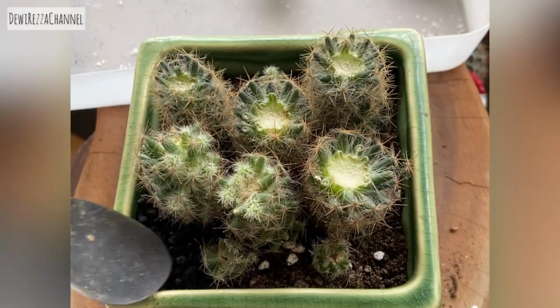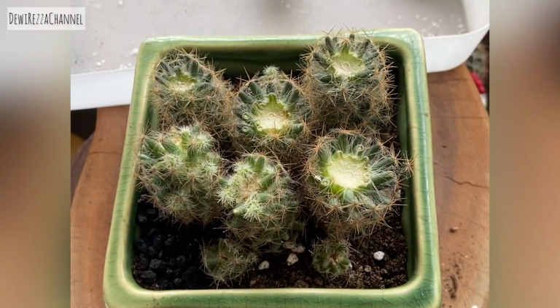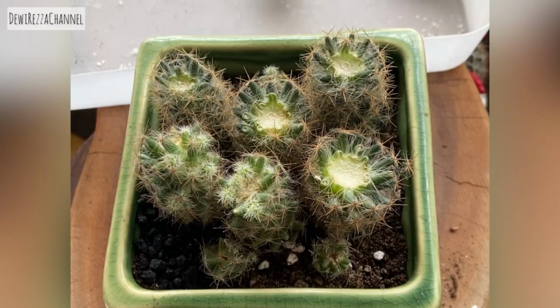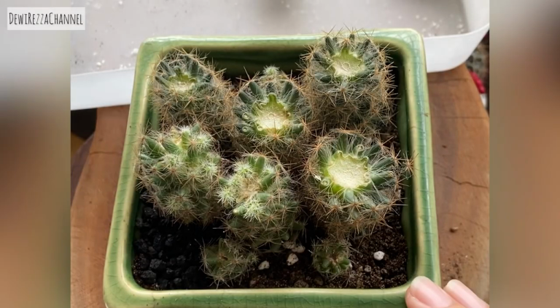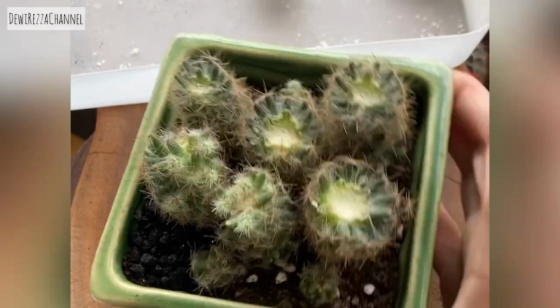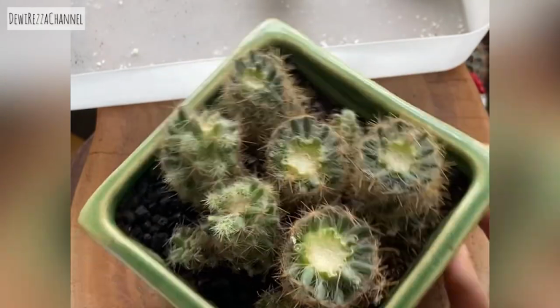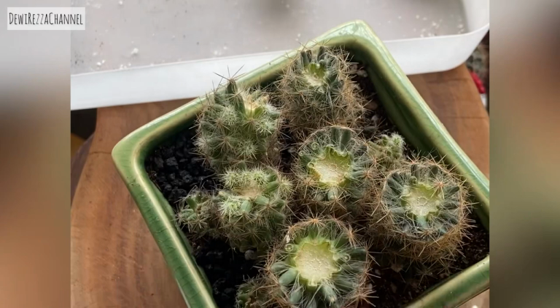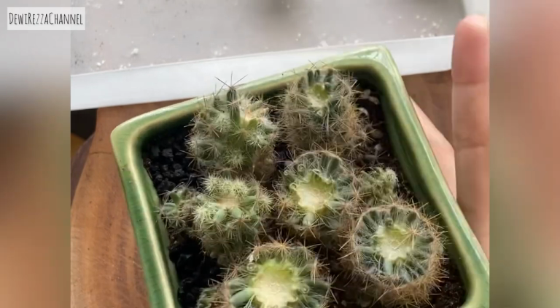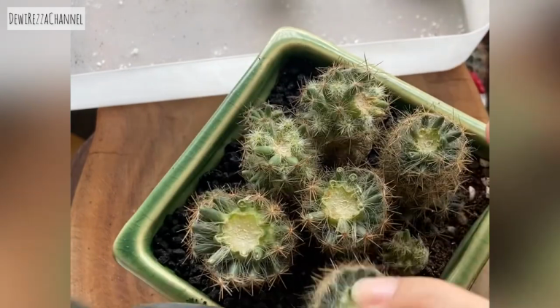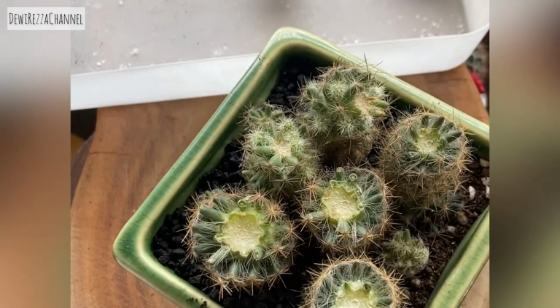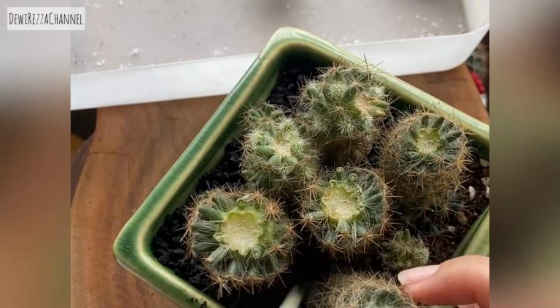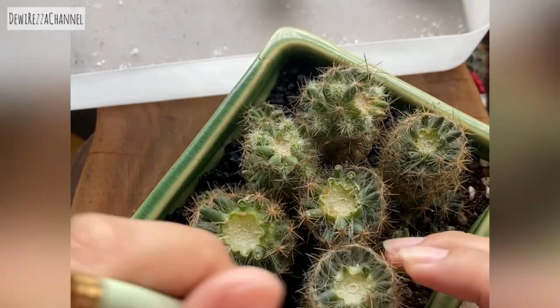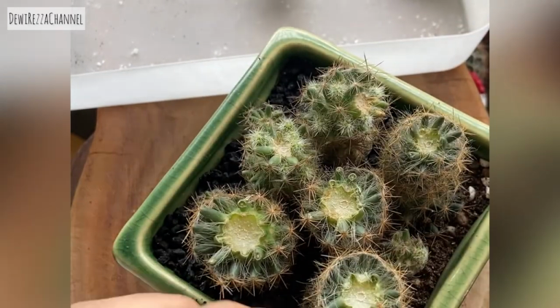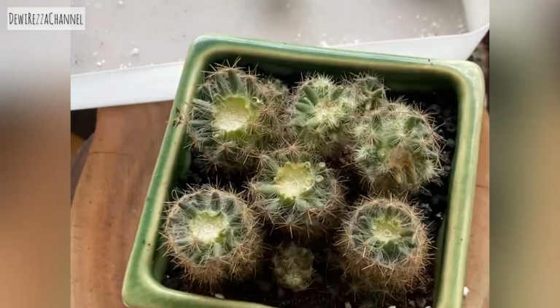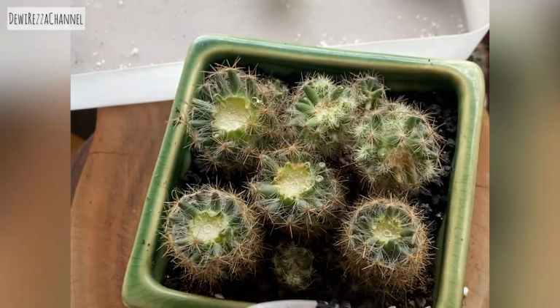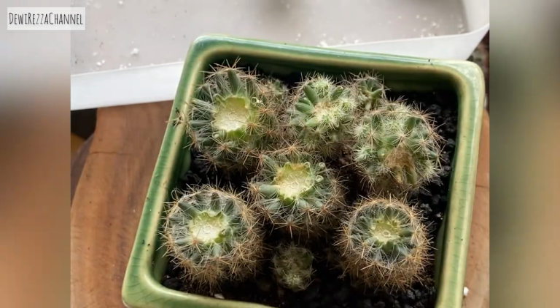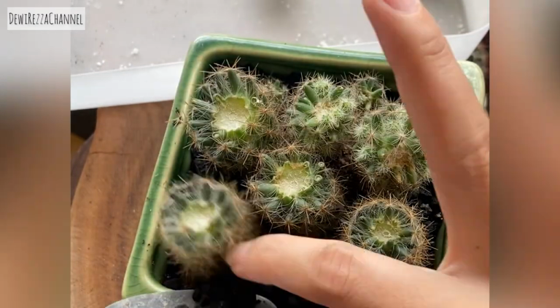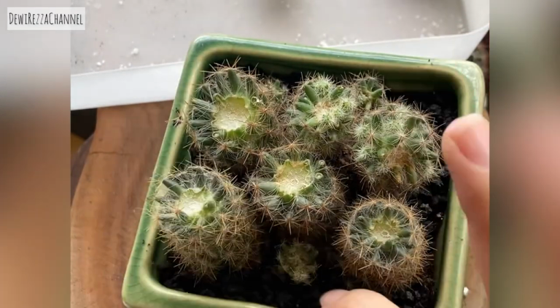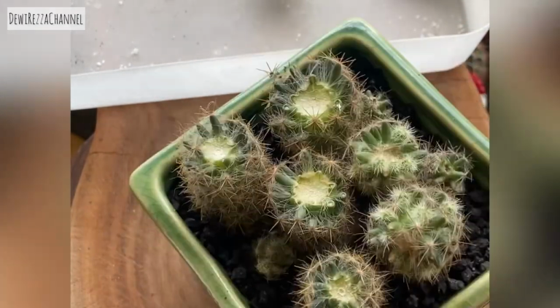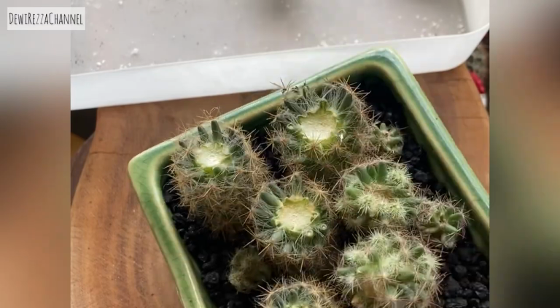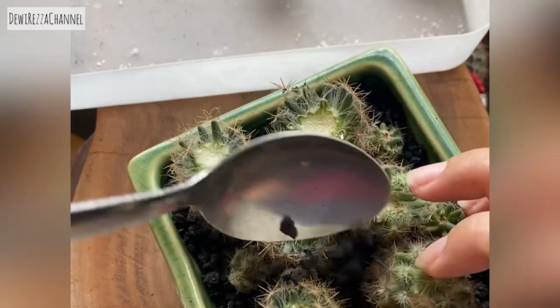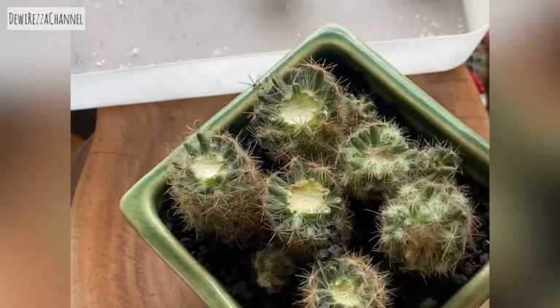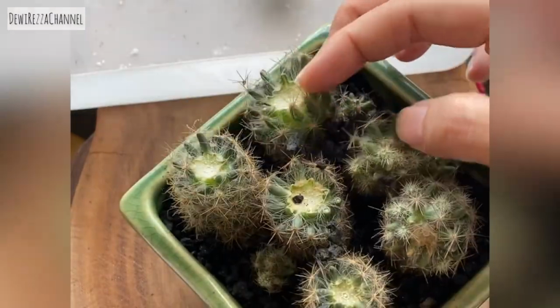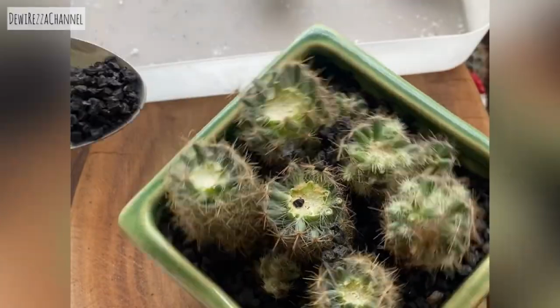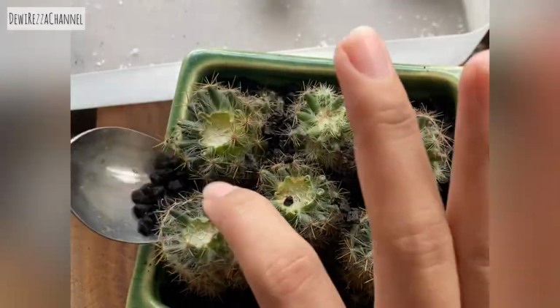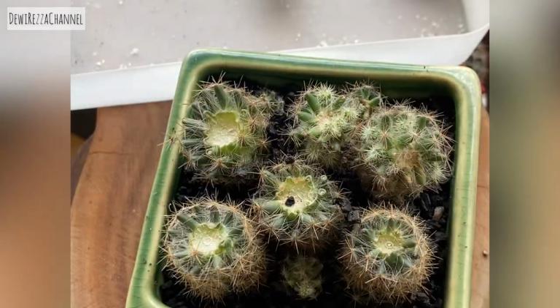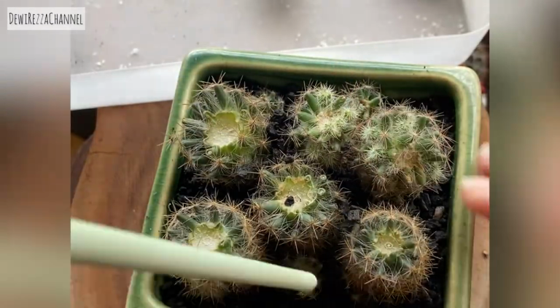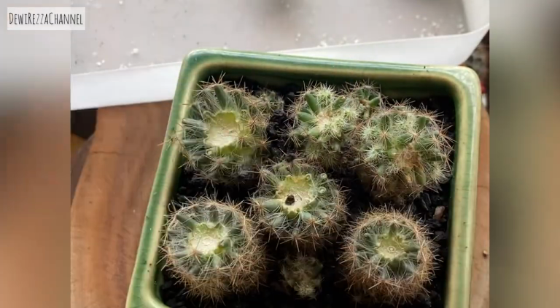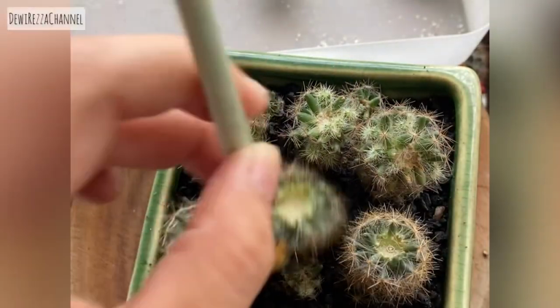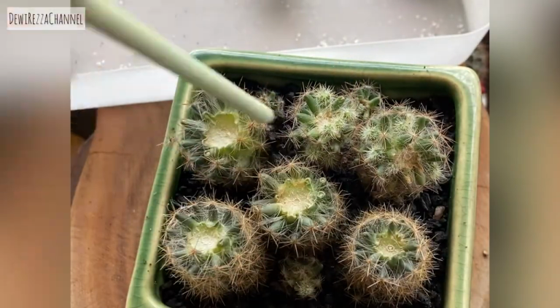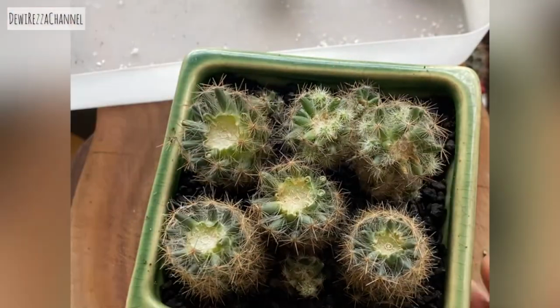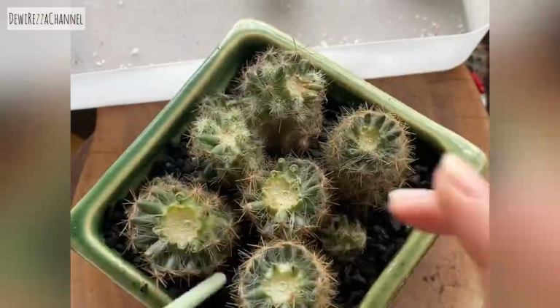For the last touch, you can put lava rock or any kind of rock that's suitable to improve water retention. If you use the wrong type of rock, it can cause root damage.